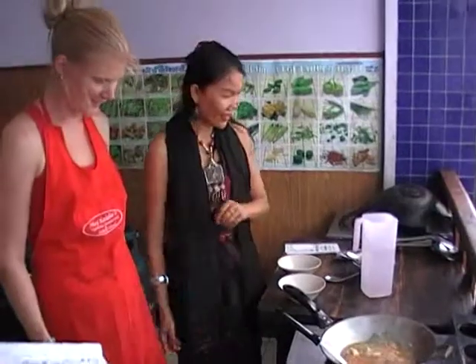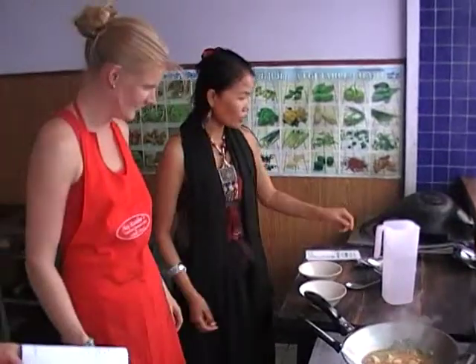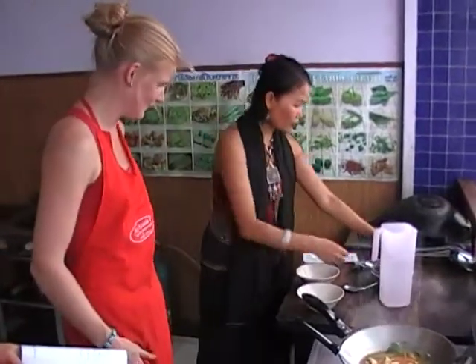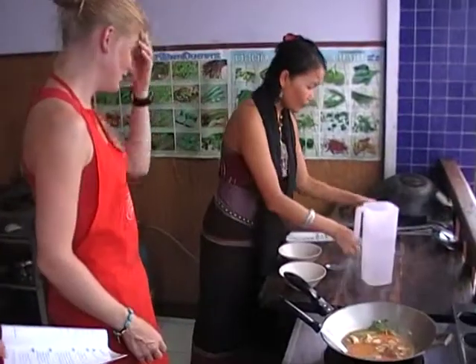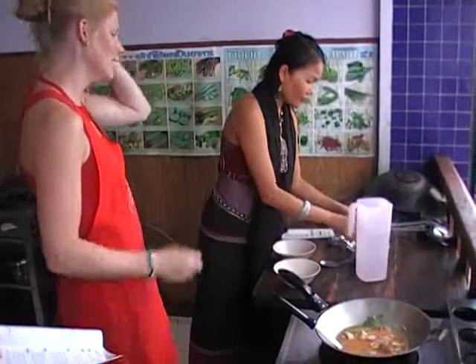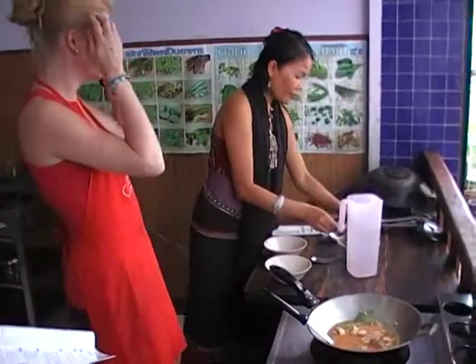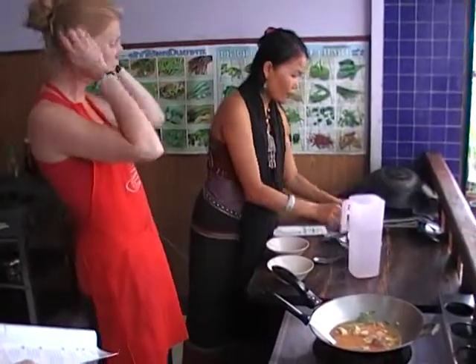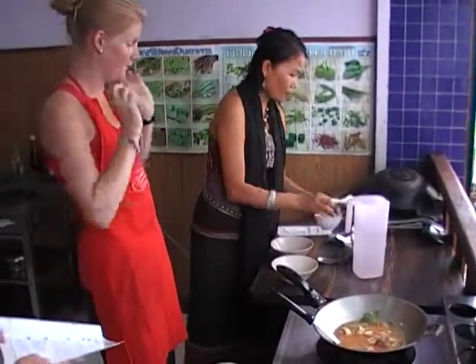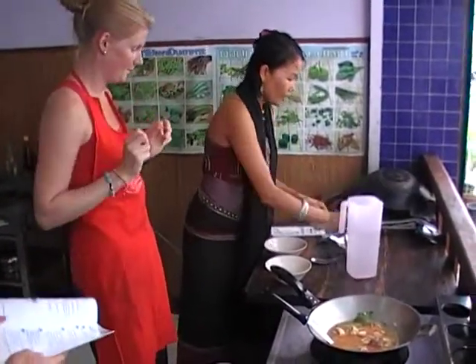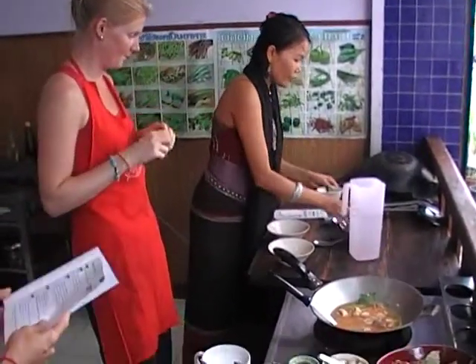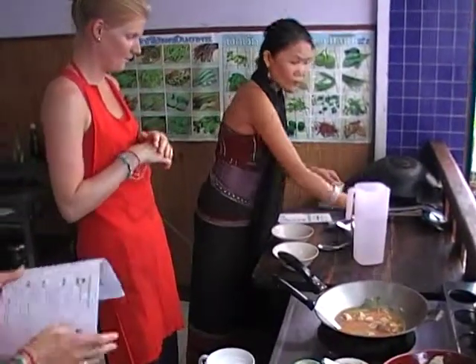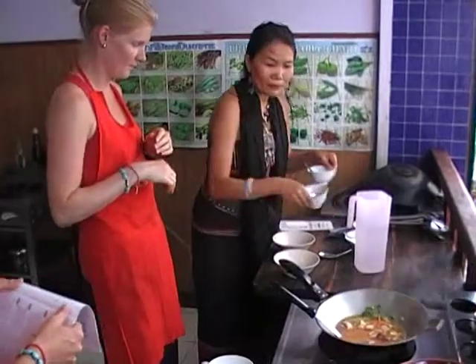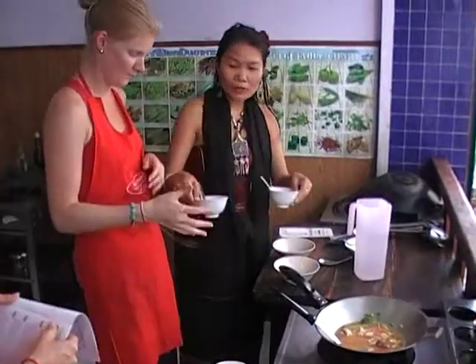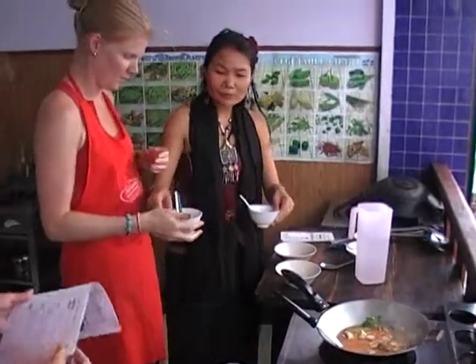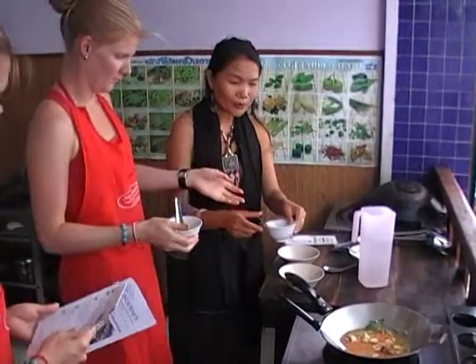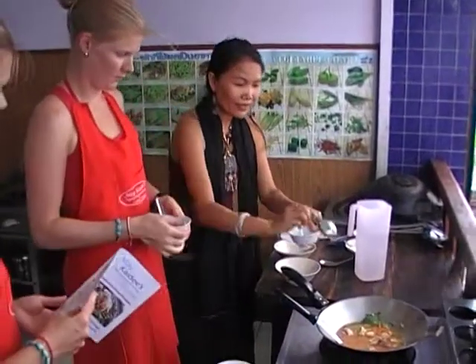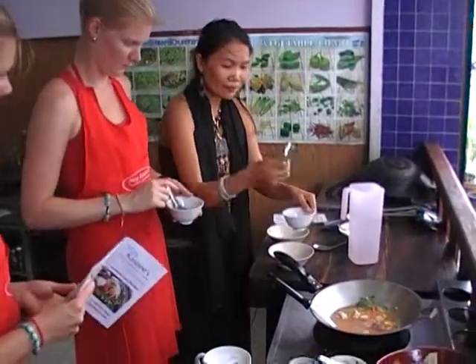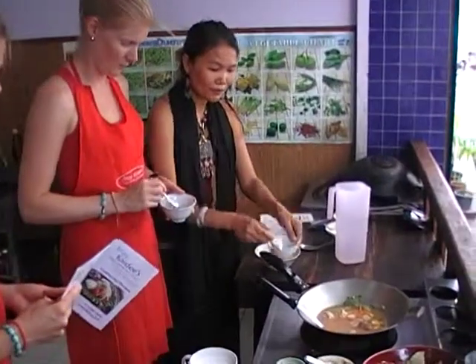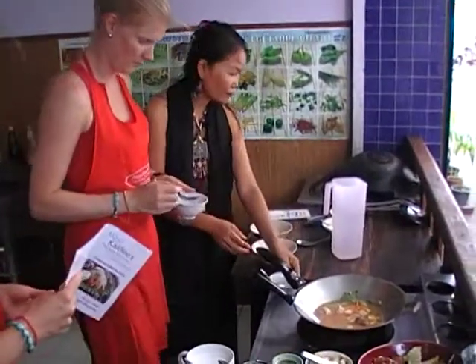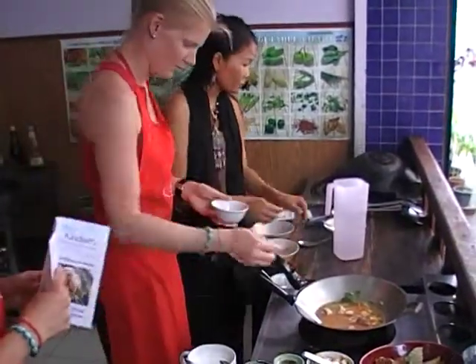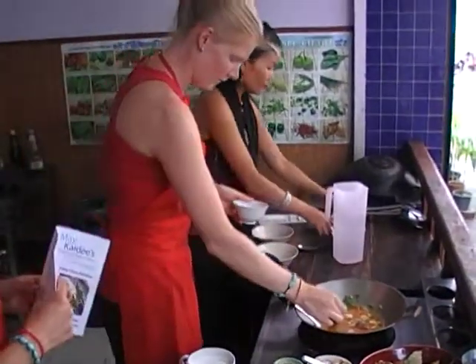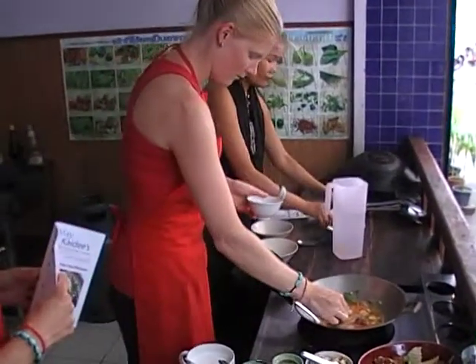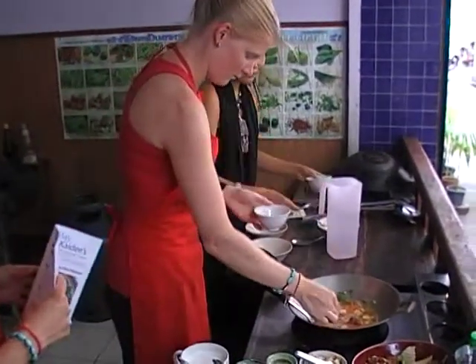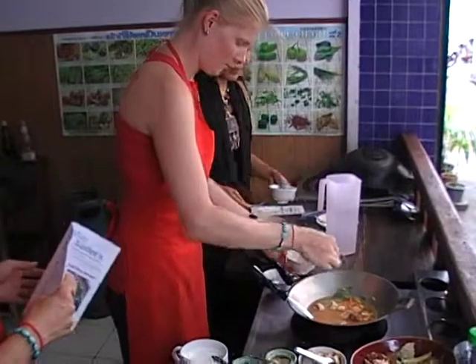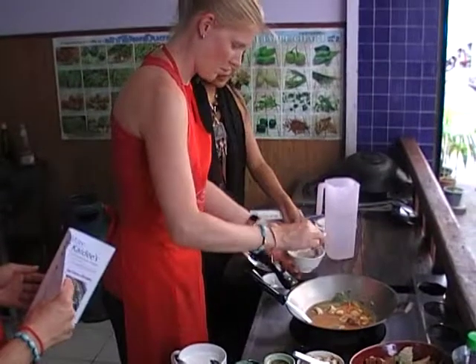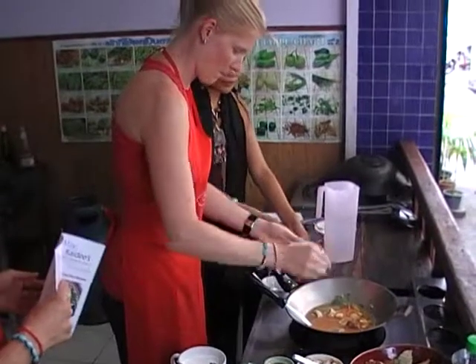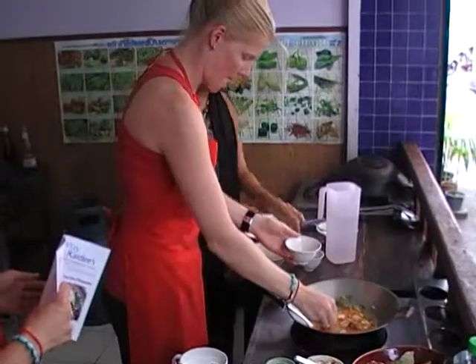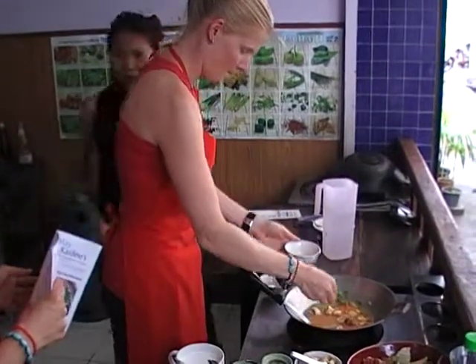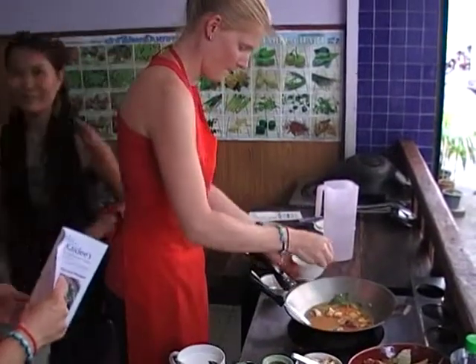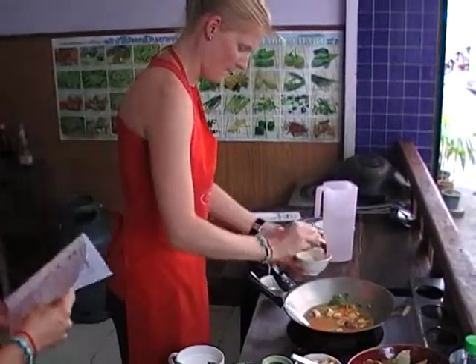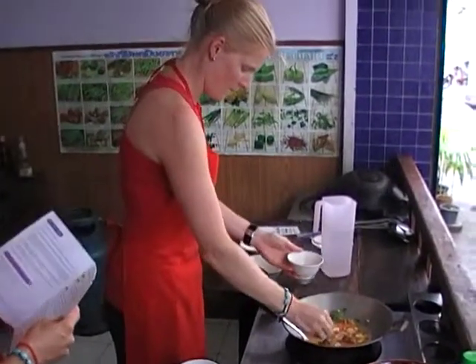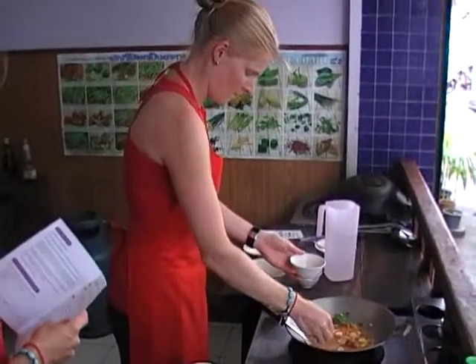Then you have your spoon. That's your bowl, okay? You need to take about three tablespoons to try. Let's try that first.